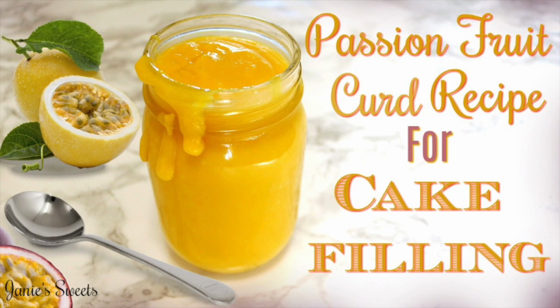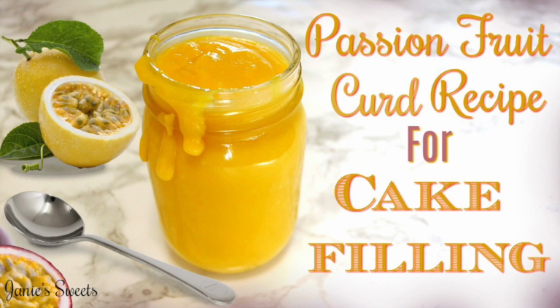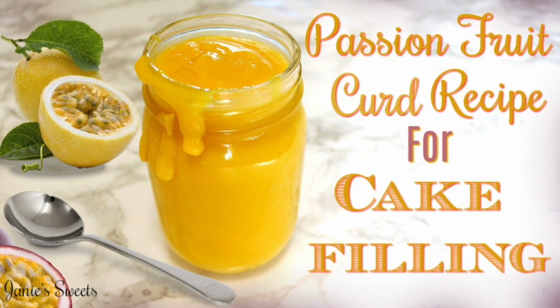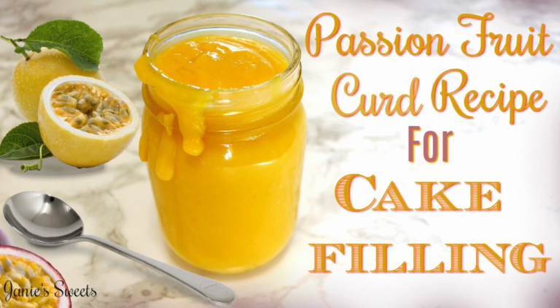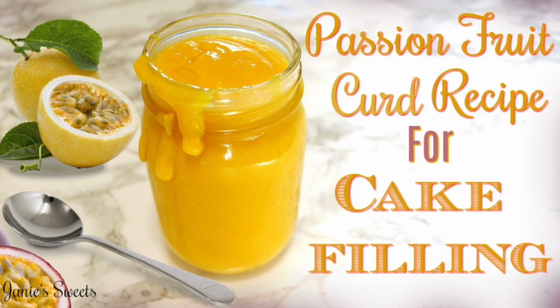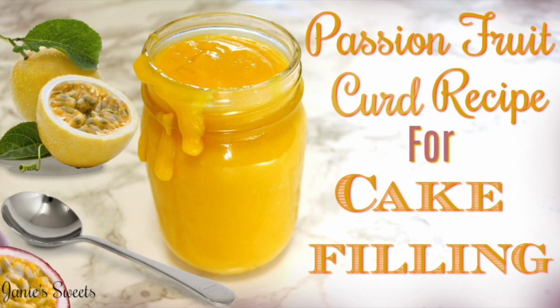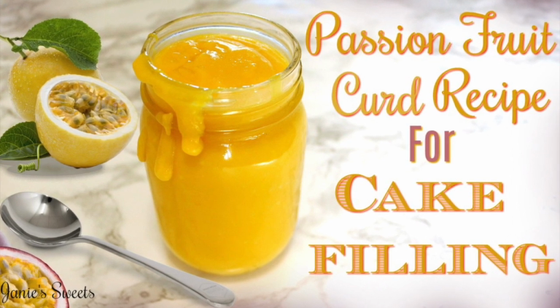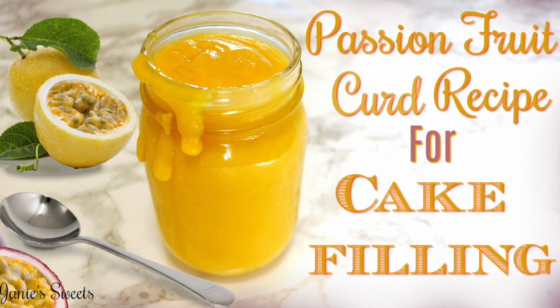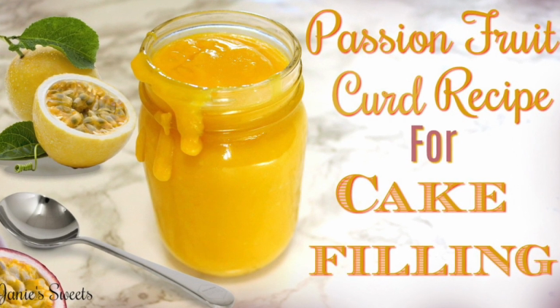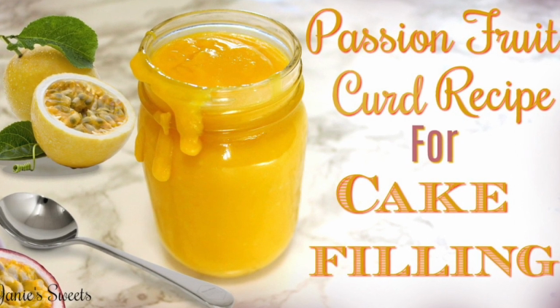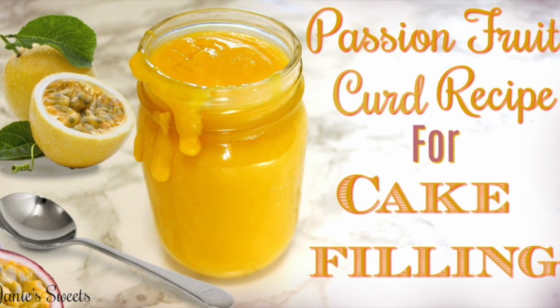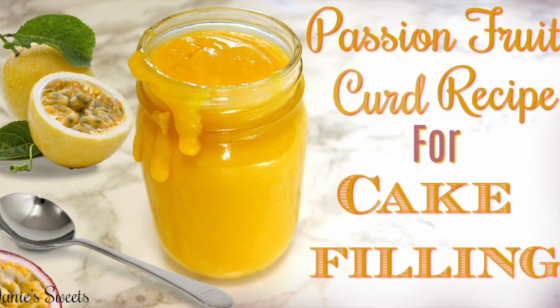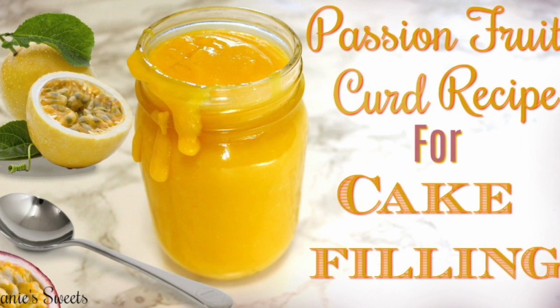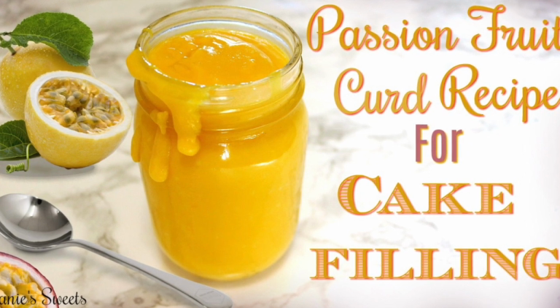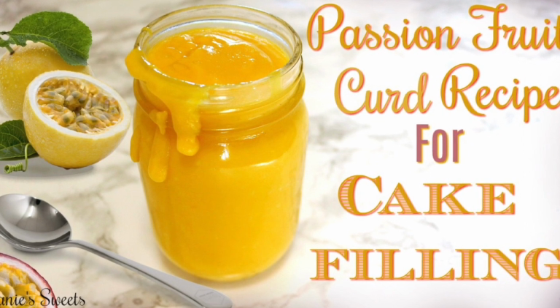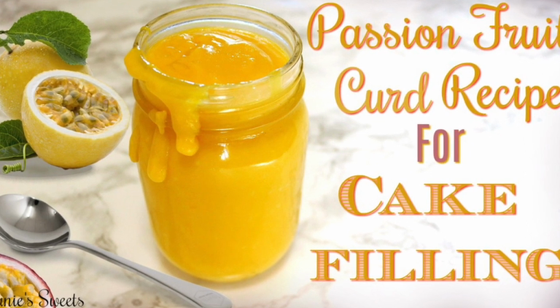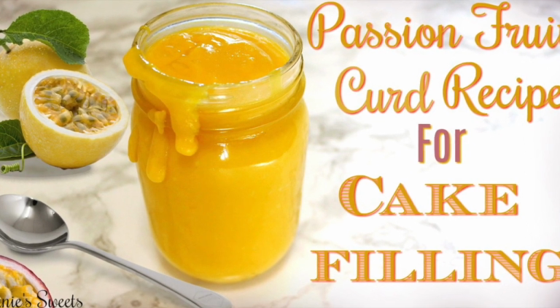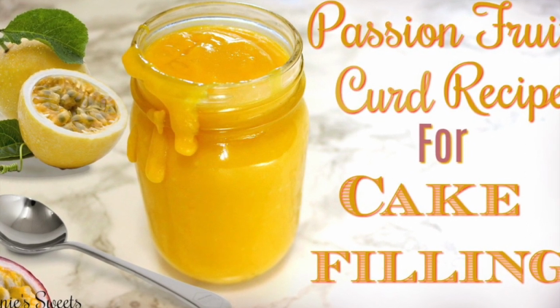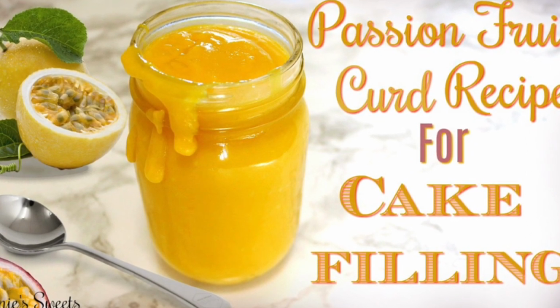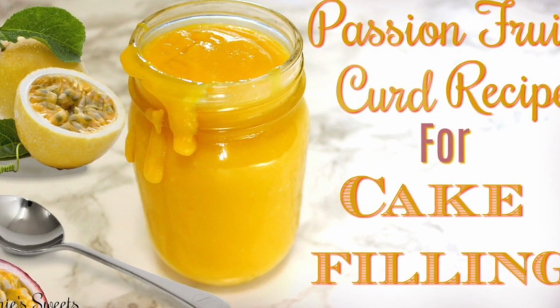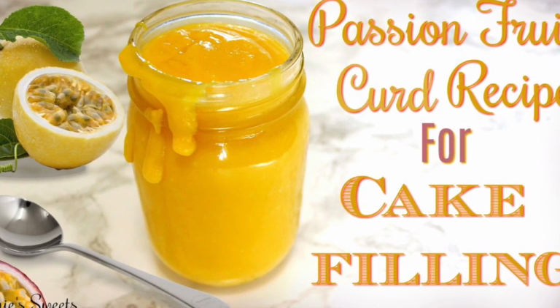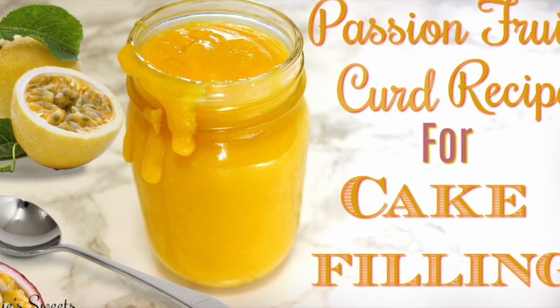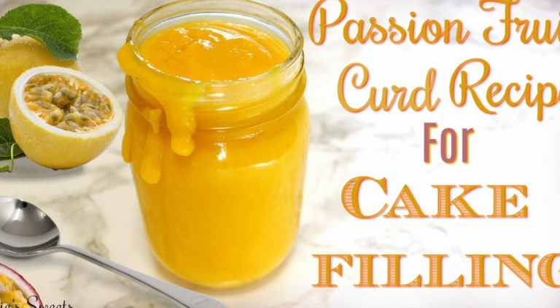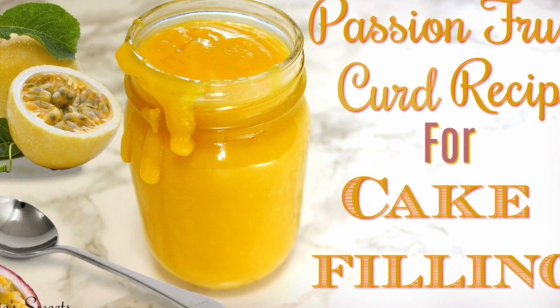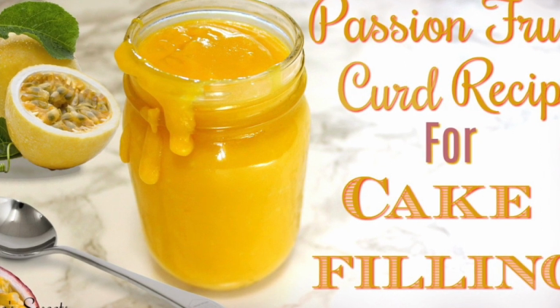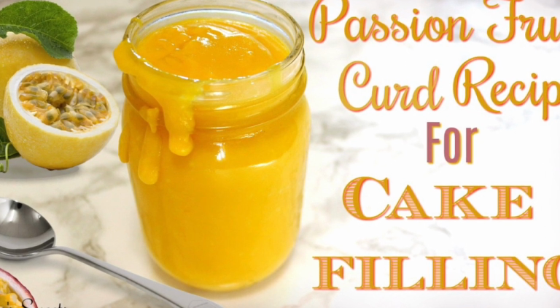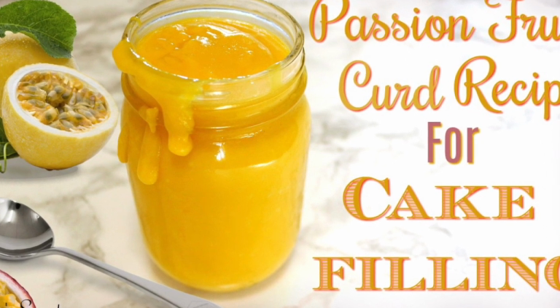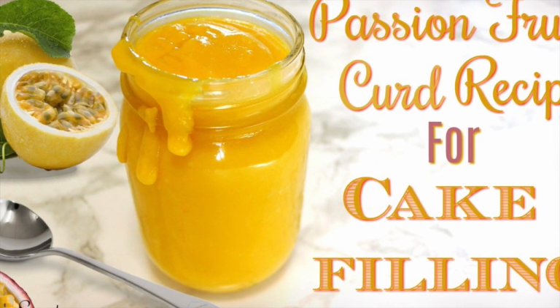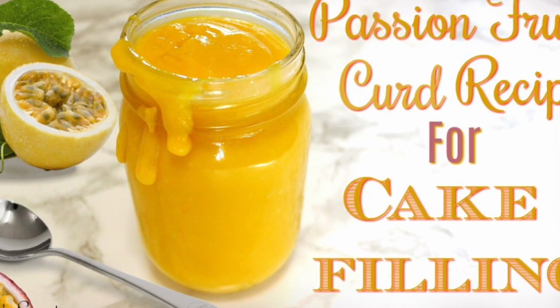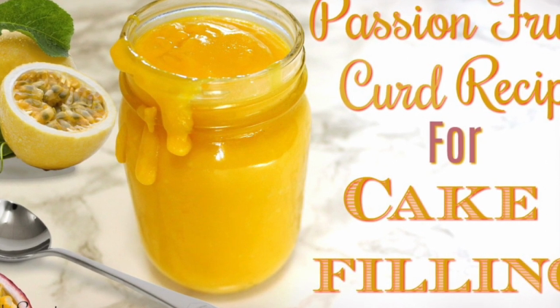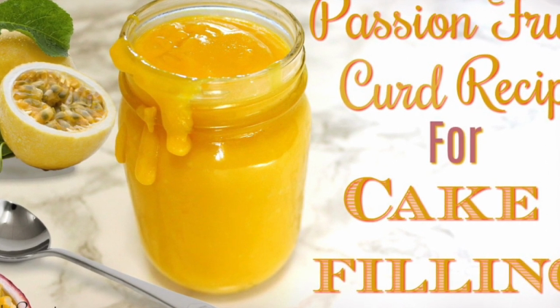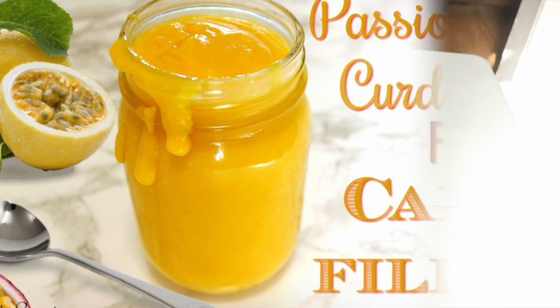Hey guys, how's it going? It's Janie over here at Janie Fleets, and in this episode I'm coming at you with a recipe for how I made passion fruit curd. This filling is perfect for any kind of cake fillings, any kind of pies or tarts. So if you want to learn how to make it, keep on watching.